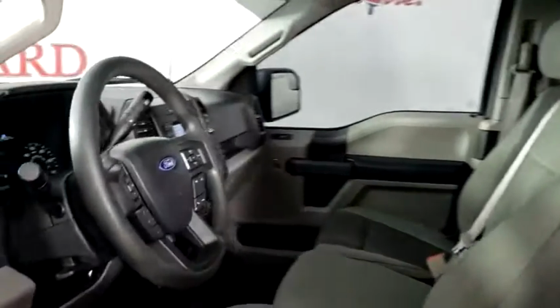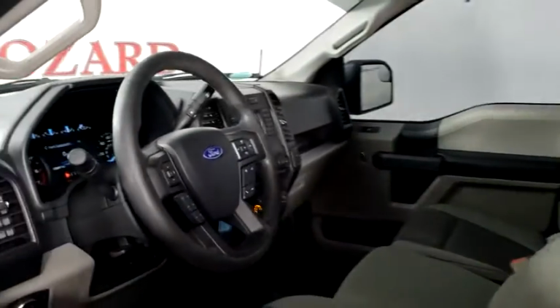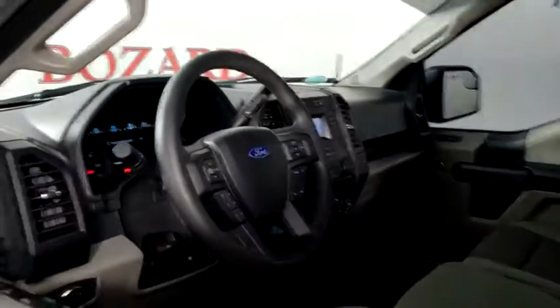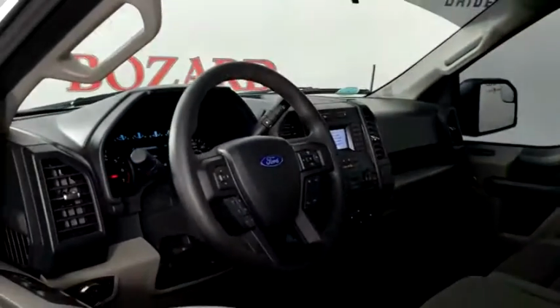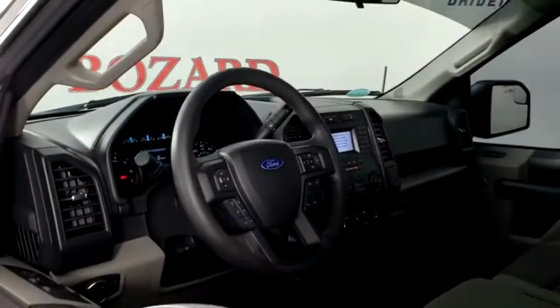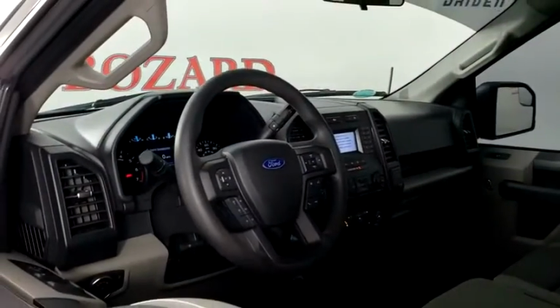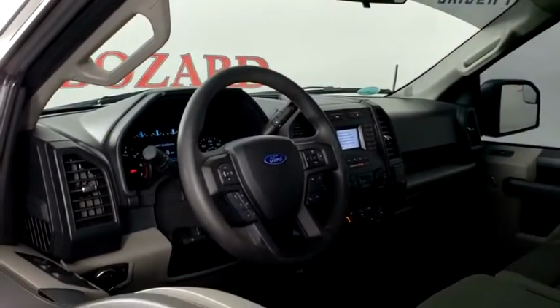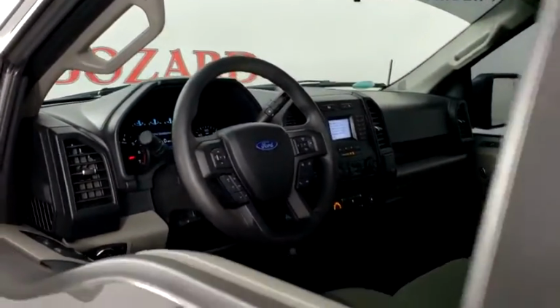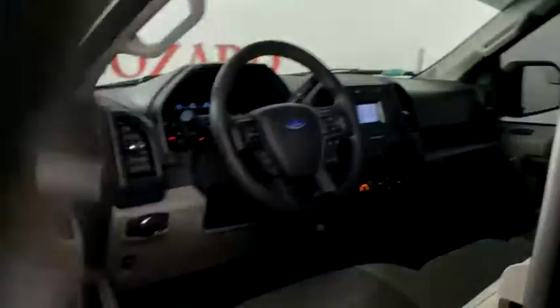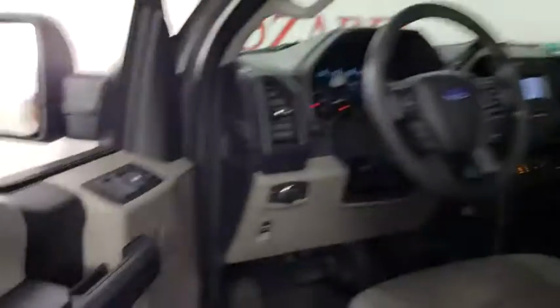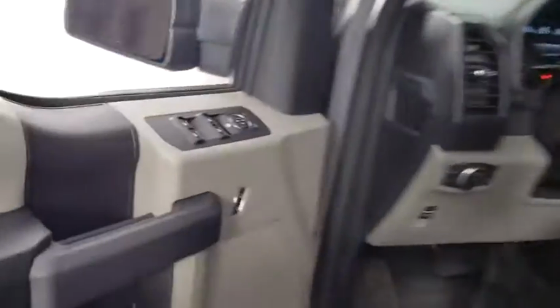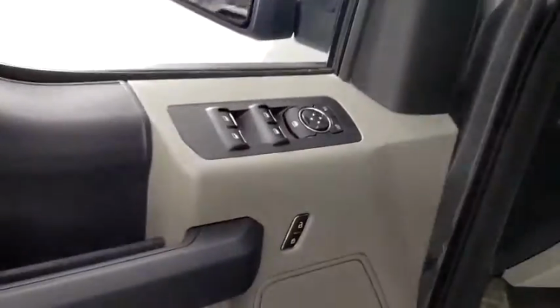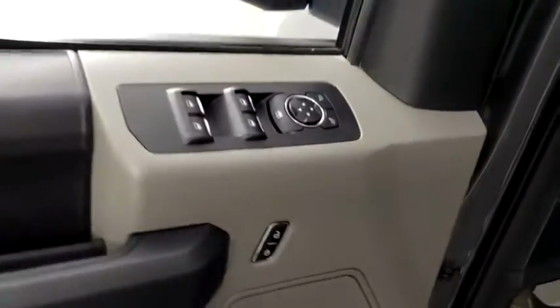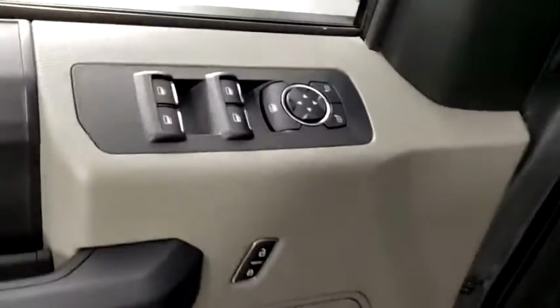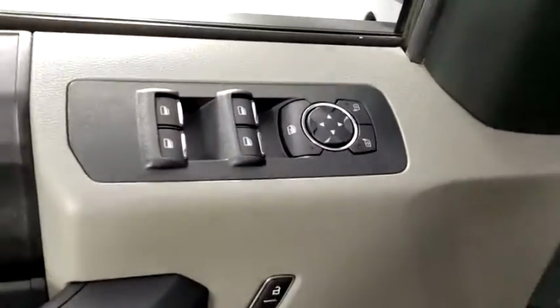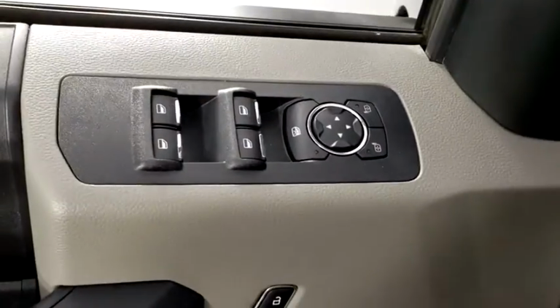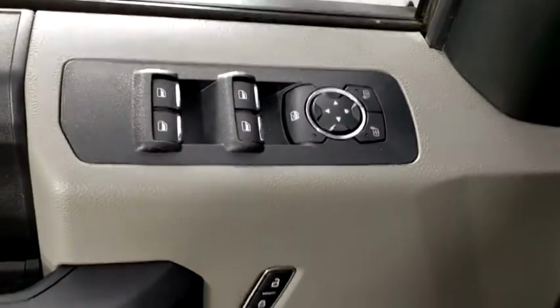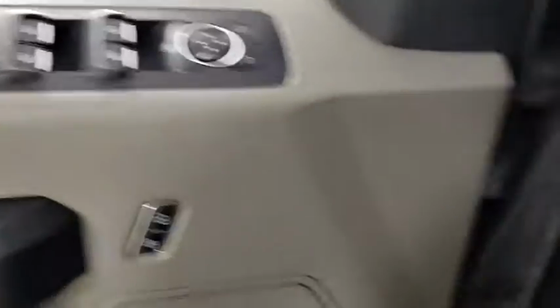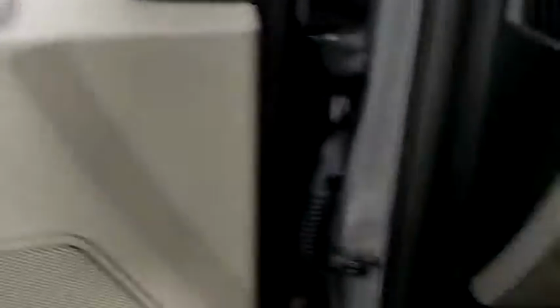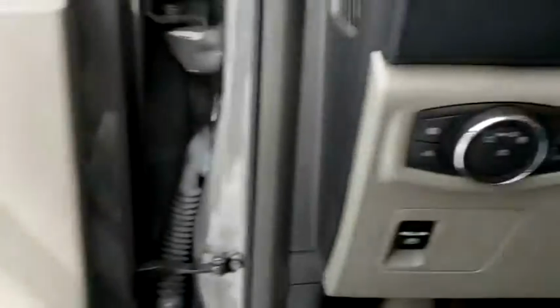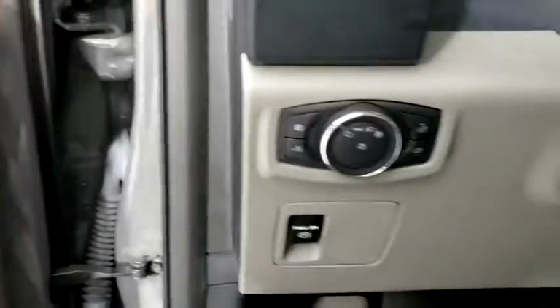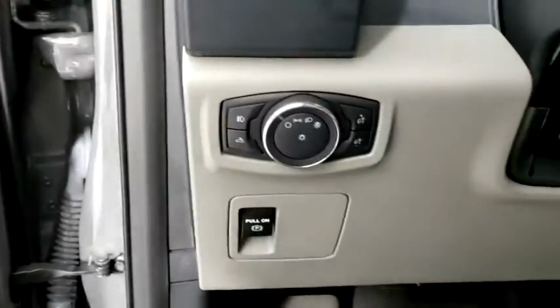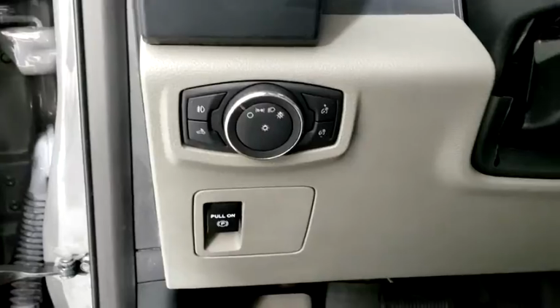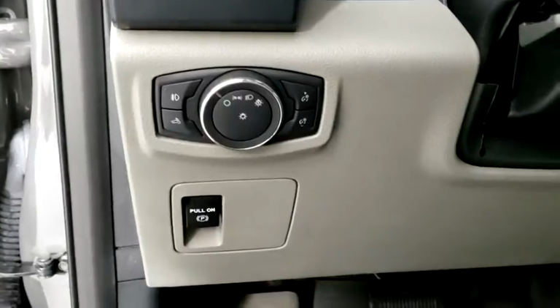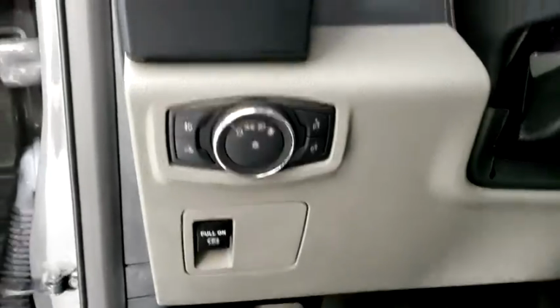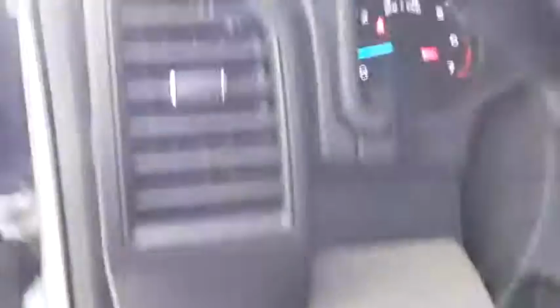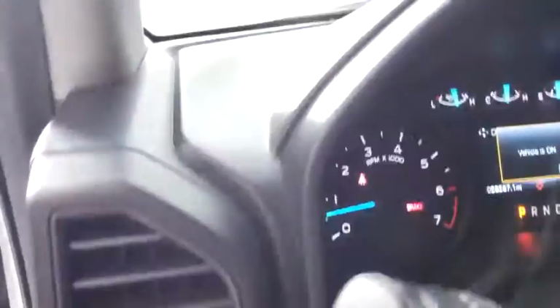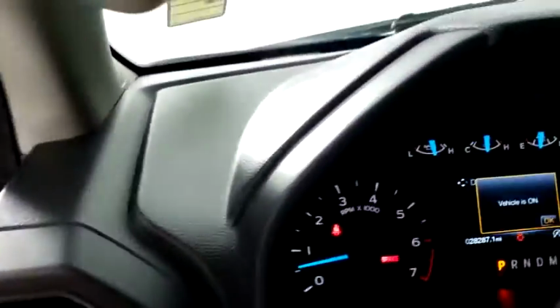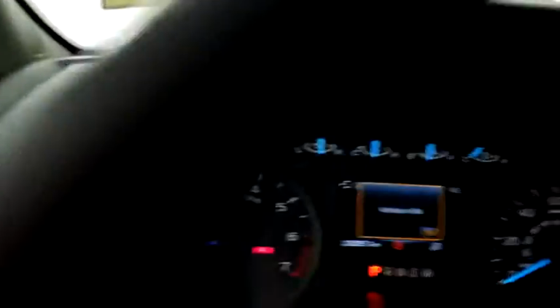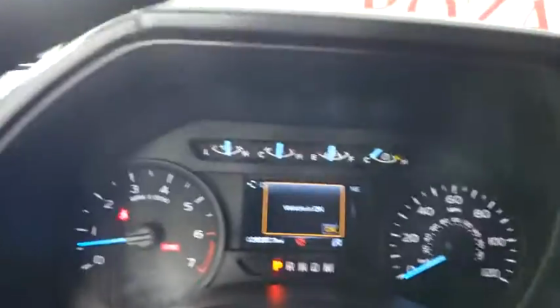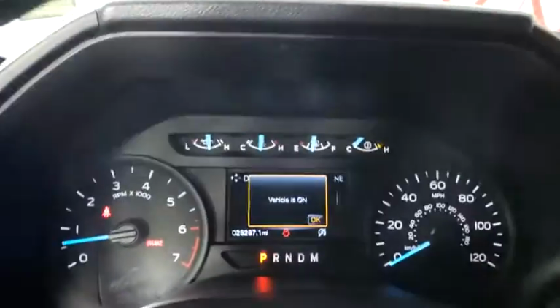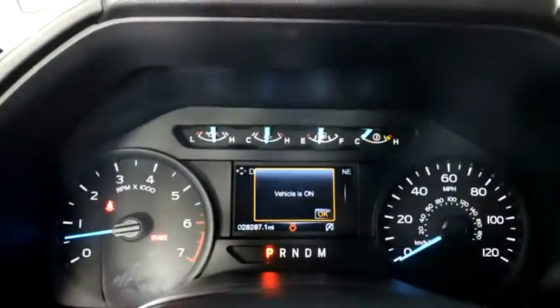Traction control, dual airbags, power steering, four-wheel disc brakes, compass, electronic stability control, tachometer, brake assist, sport appearance package, tilt steering wheel.